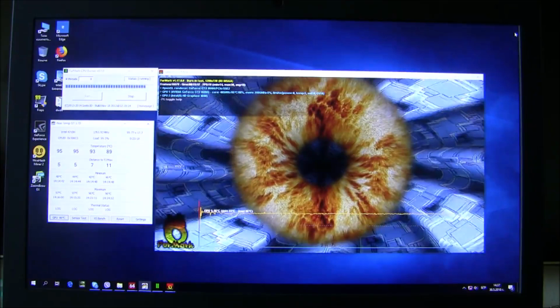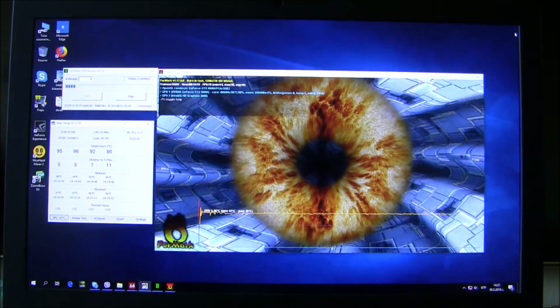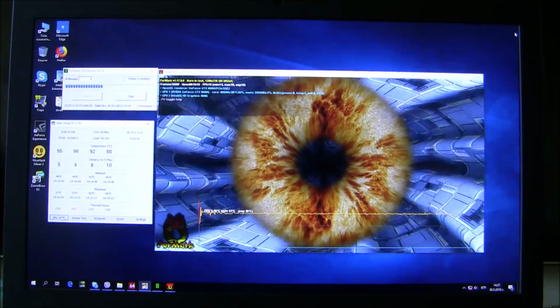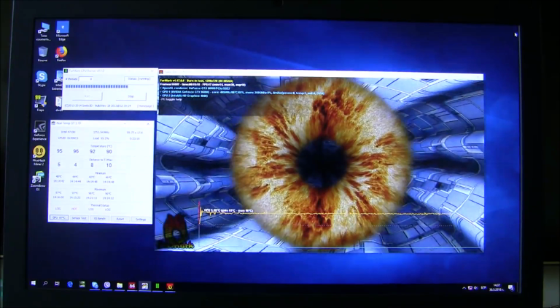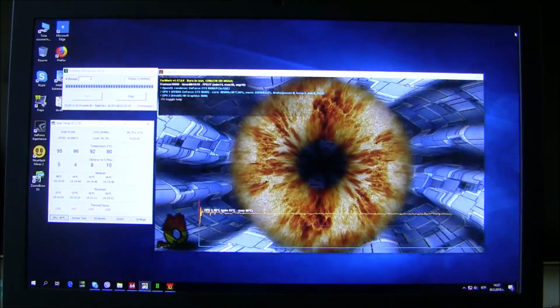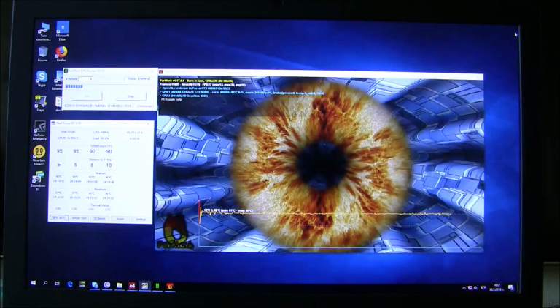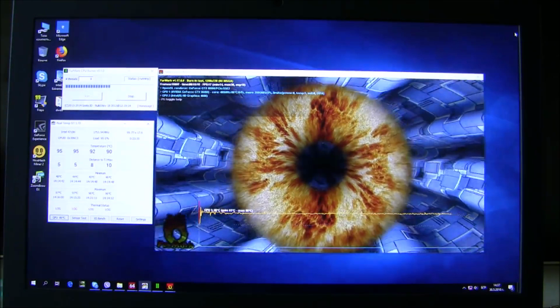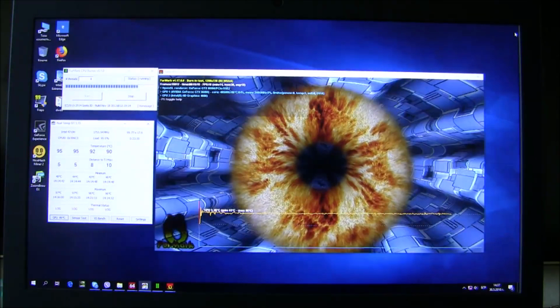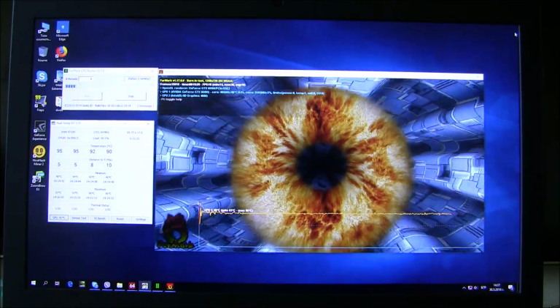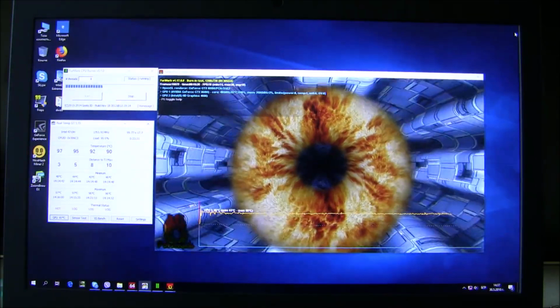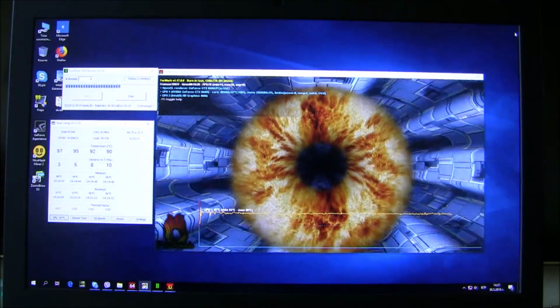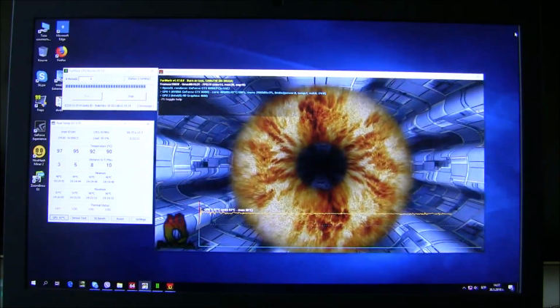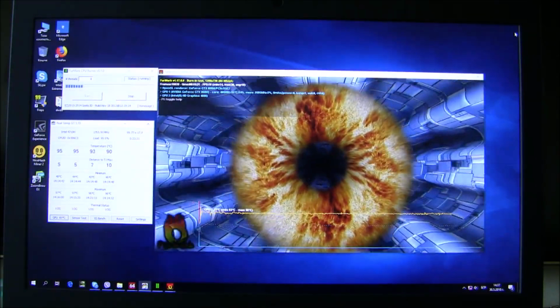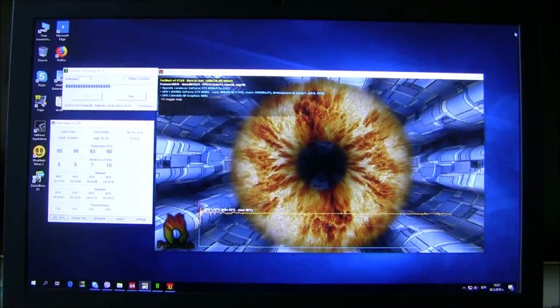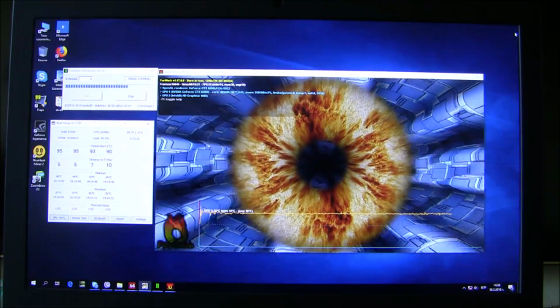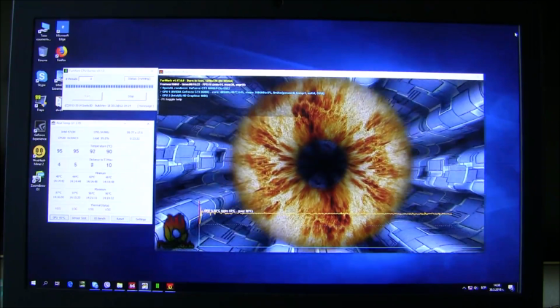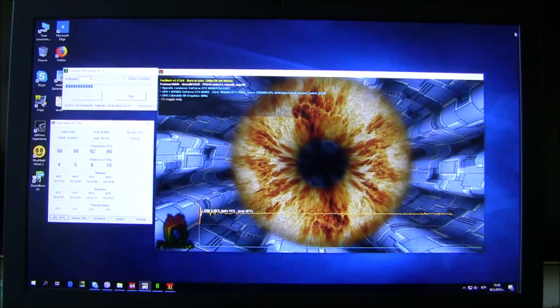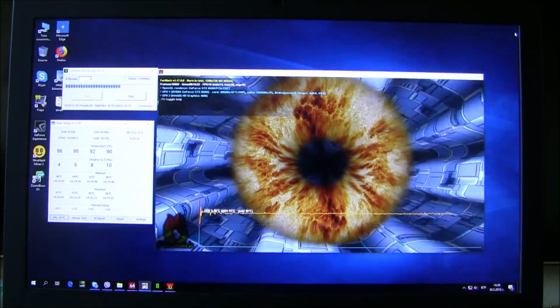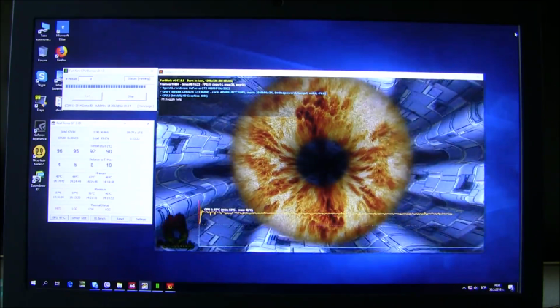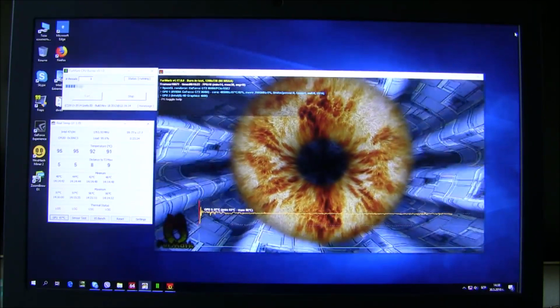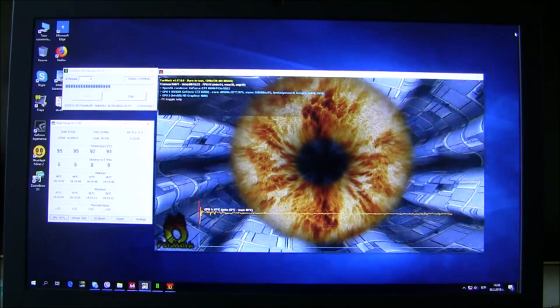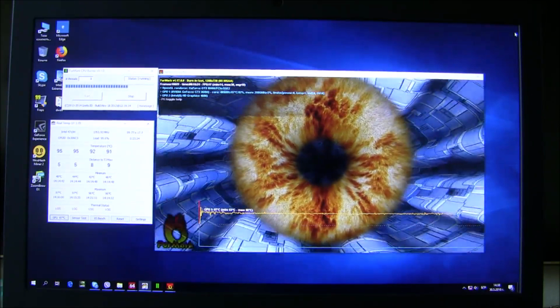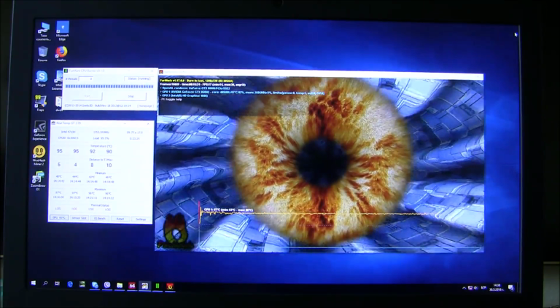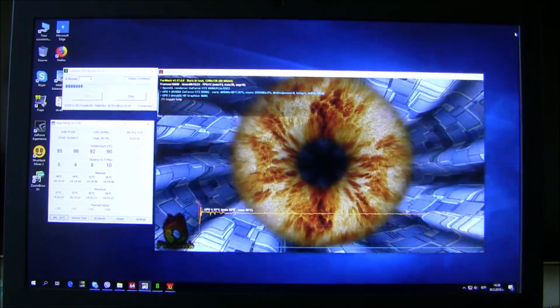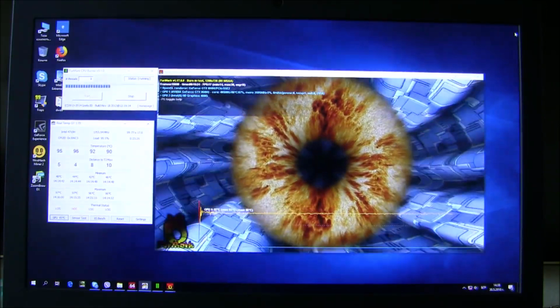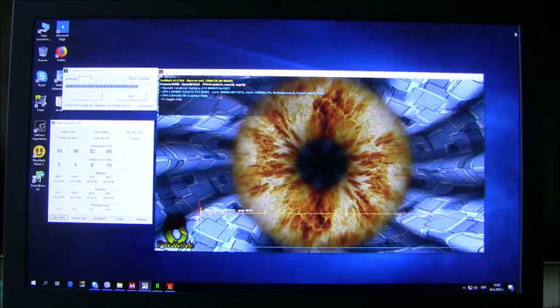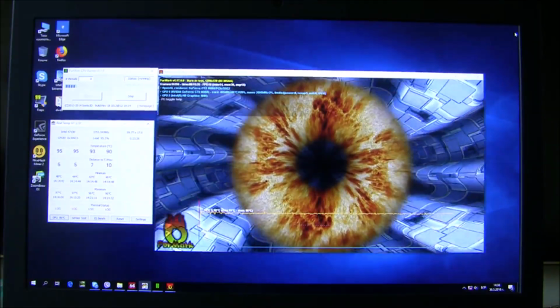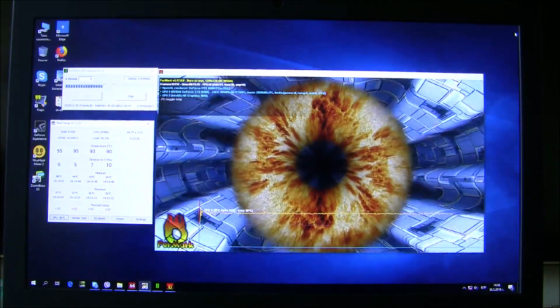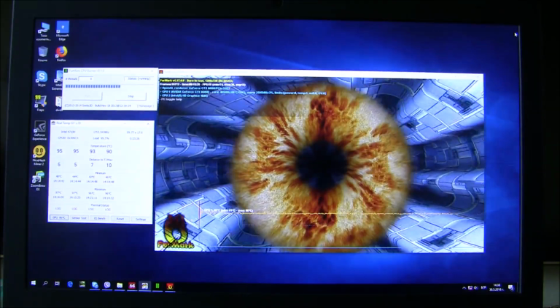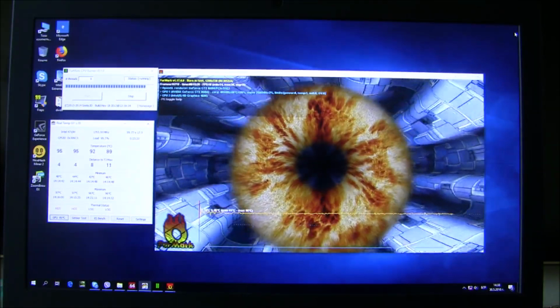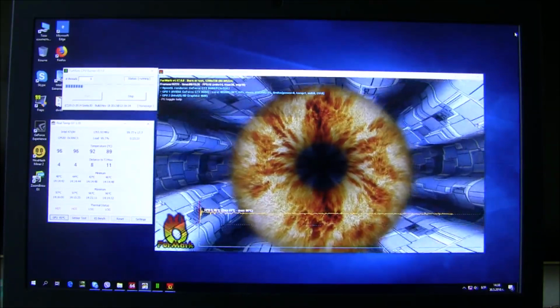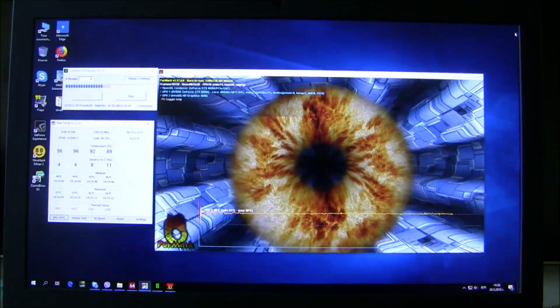After only 20 minutes of stress testing, you can see a maximum temperature of 97 degrees on the CPU and 96 degrees on the GPU.